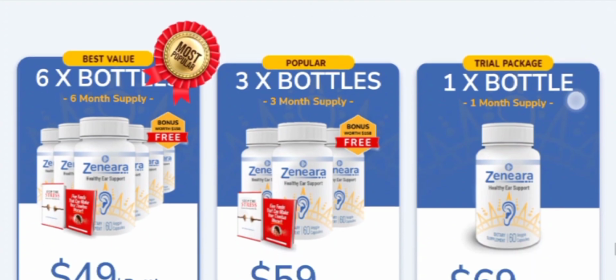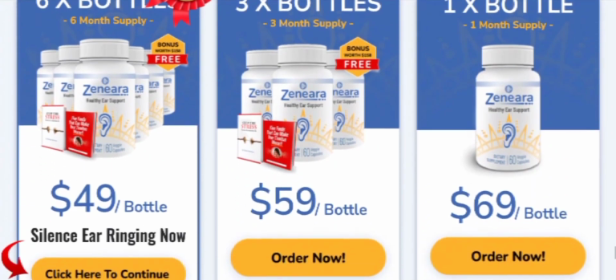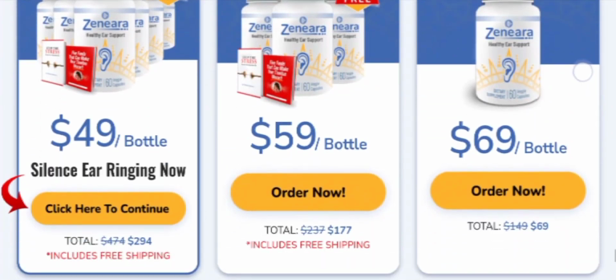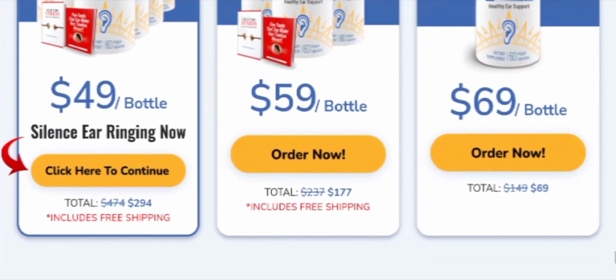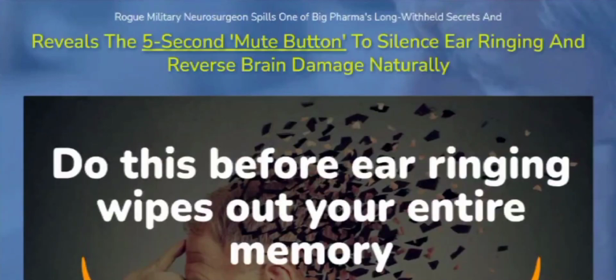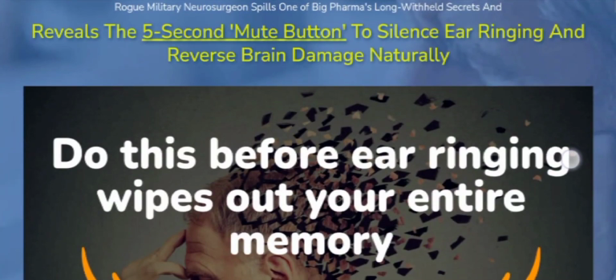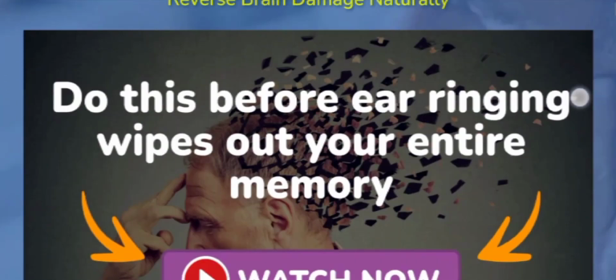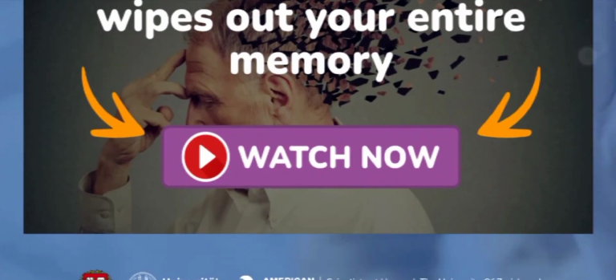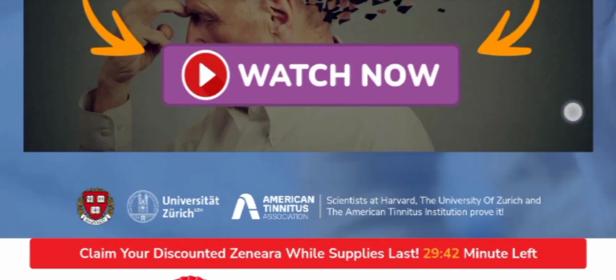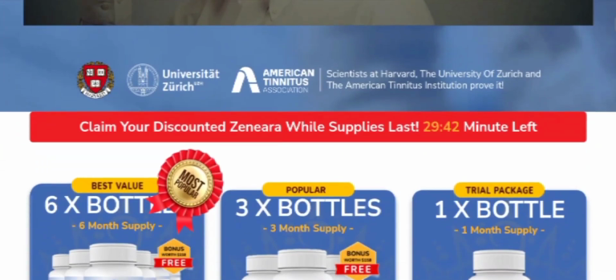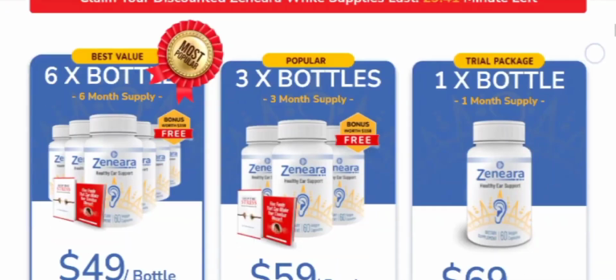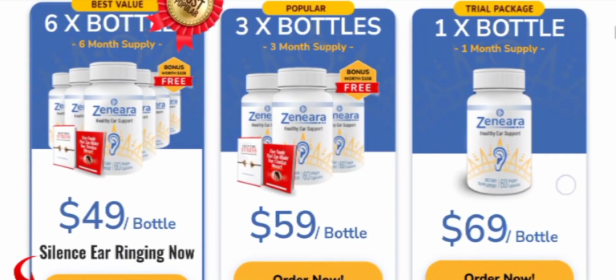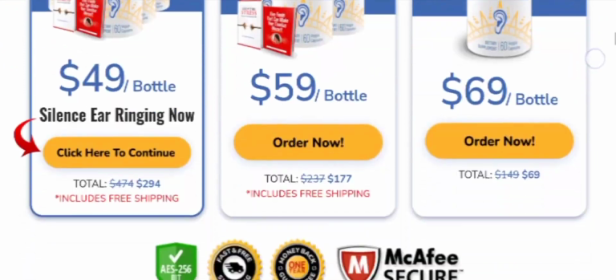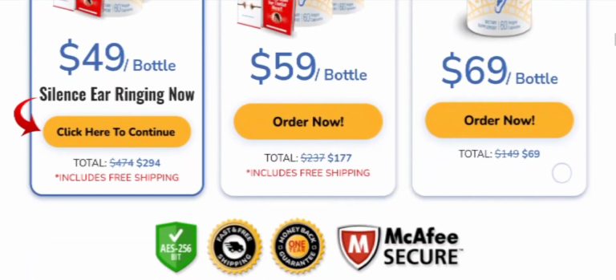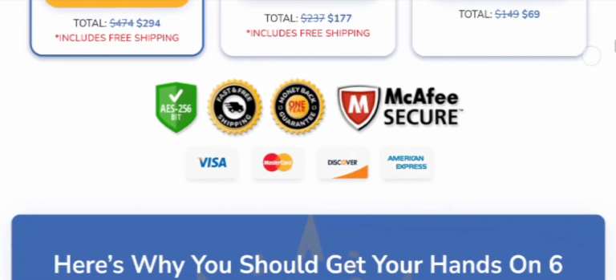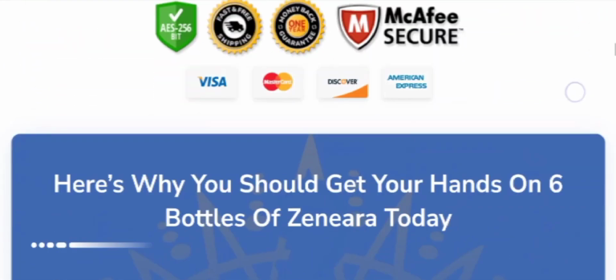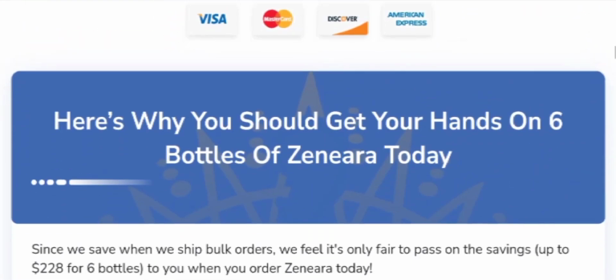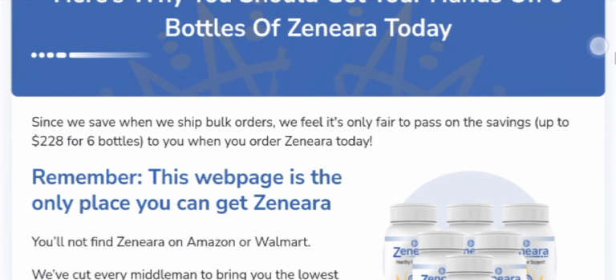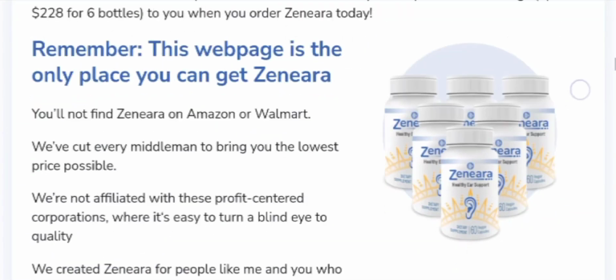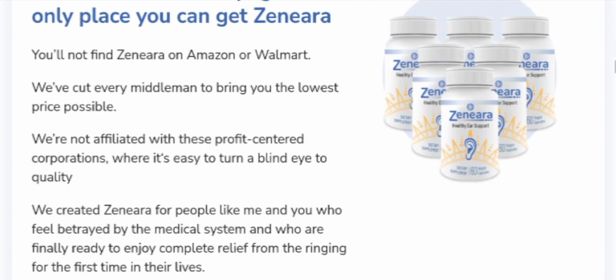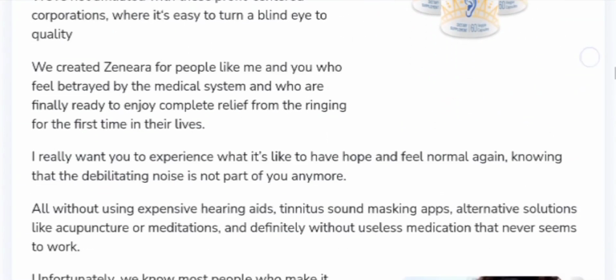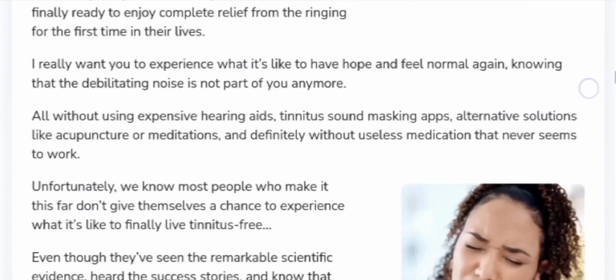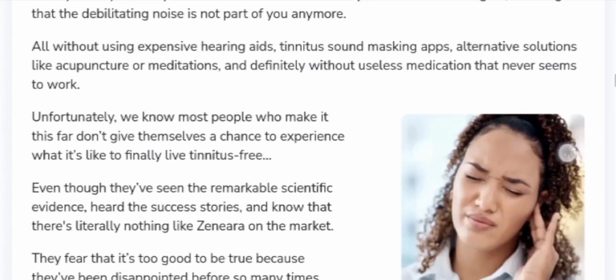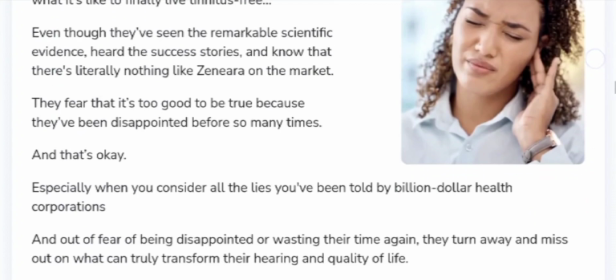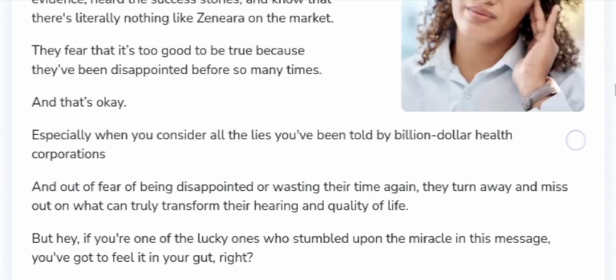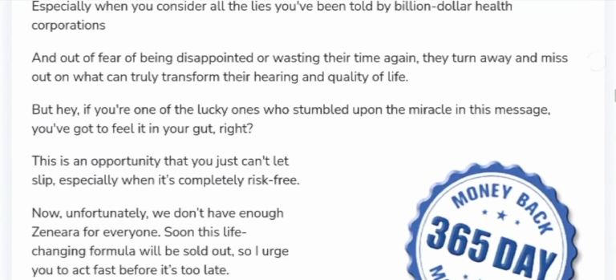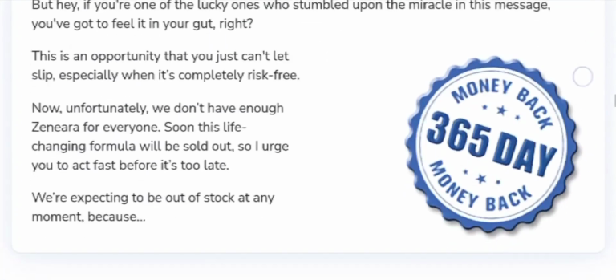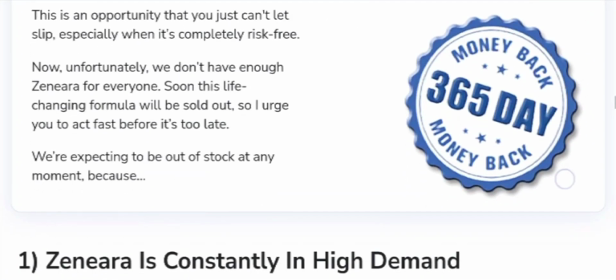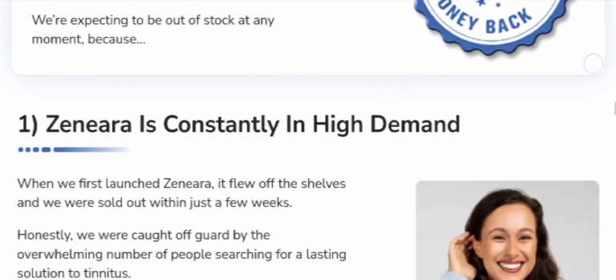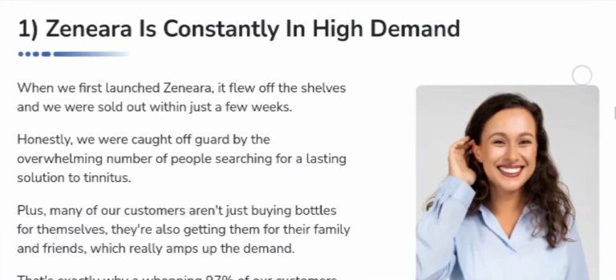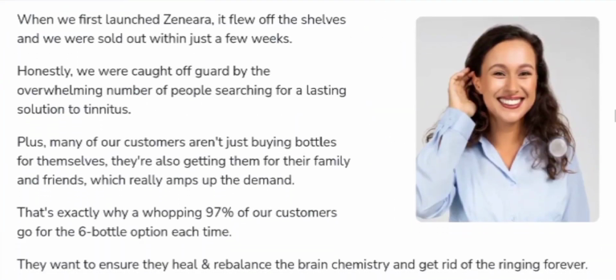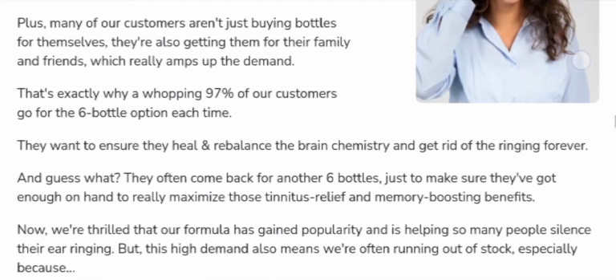I have left the link in the description so you can click there and purchase directly from the official website. And if you don't like the product, you can simply go back to their official website and ask for a refund, and they will return all your money back.